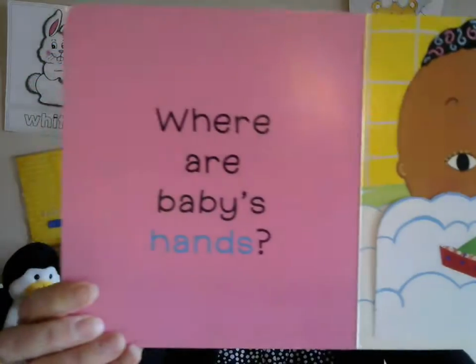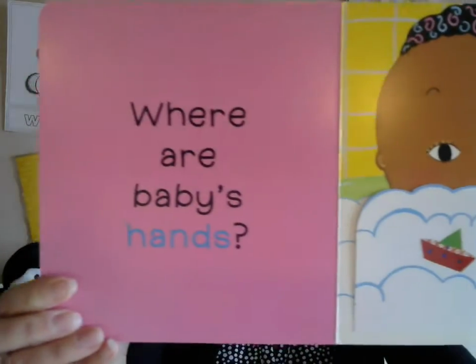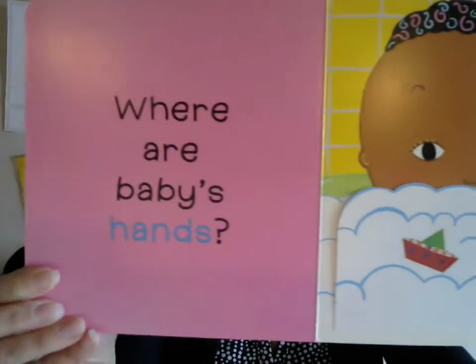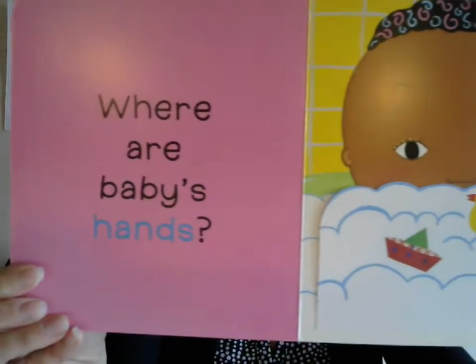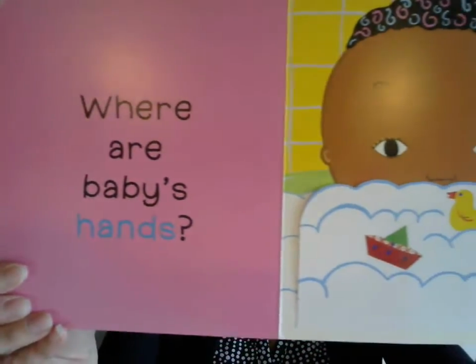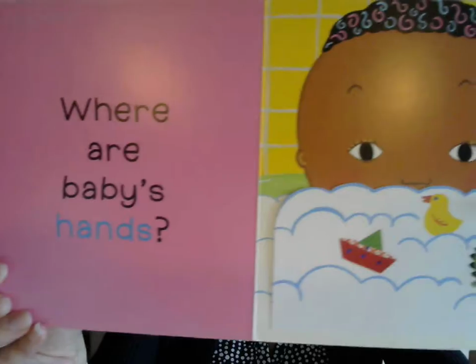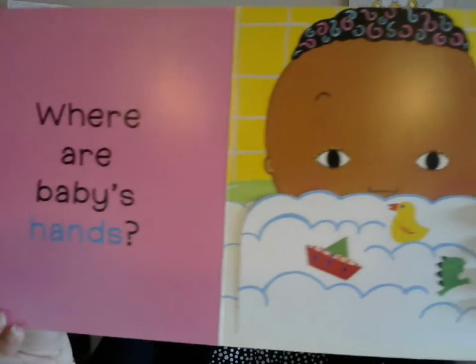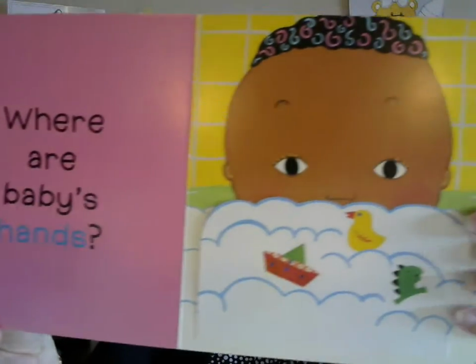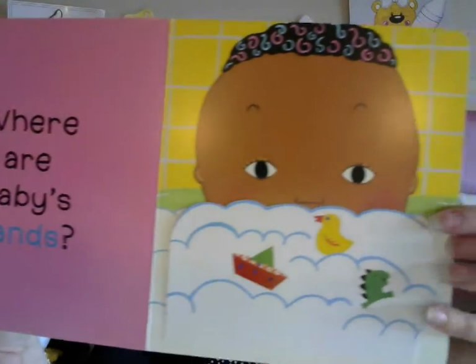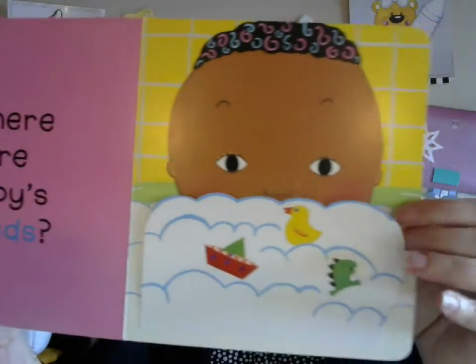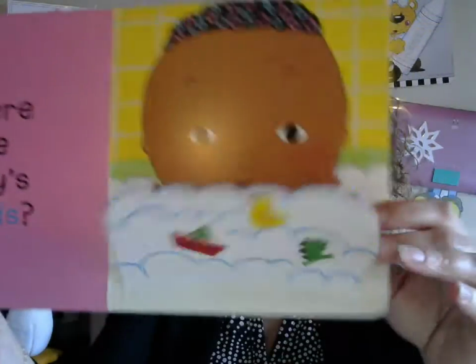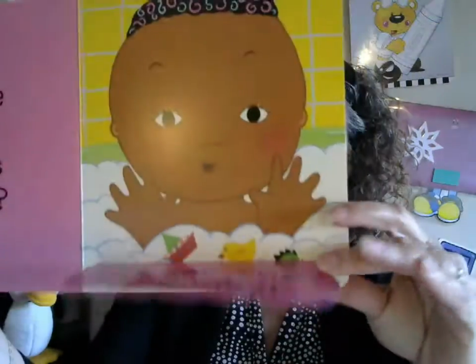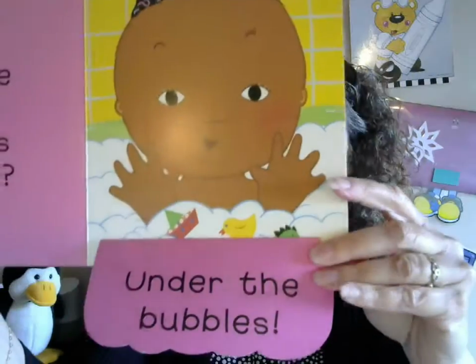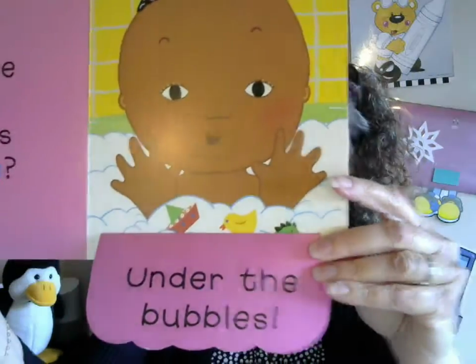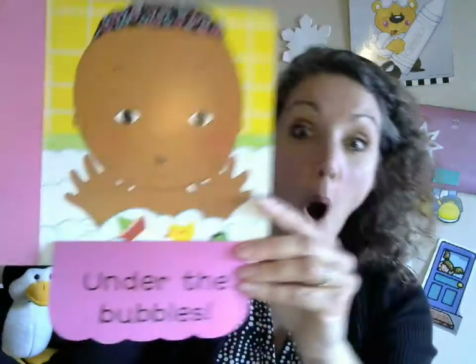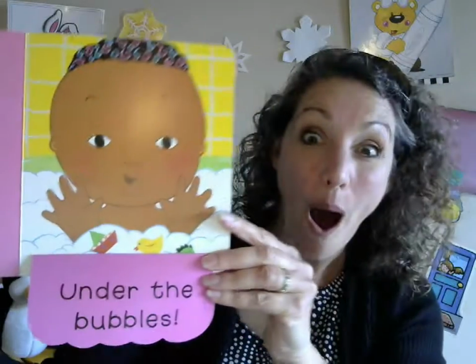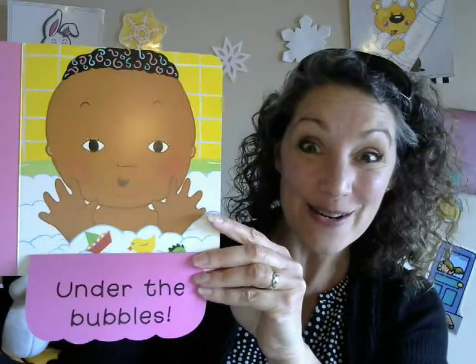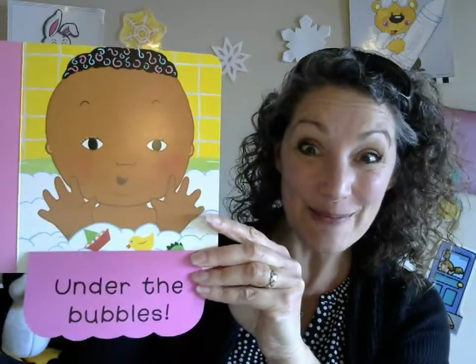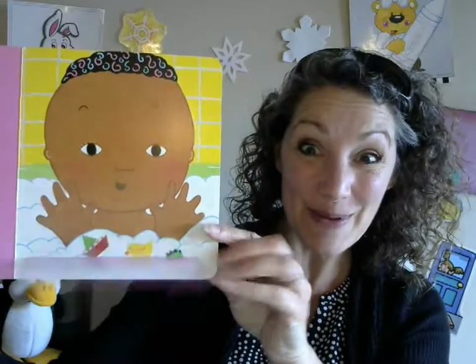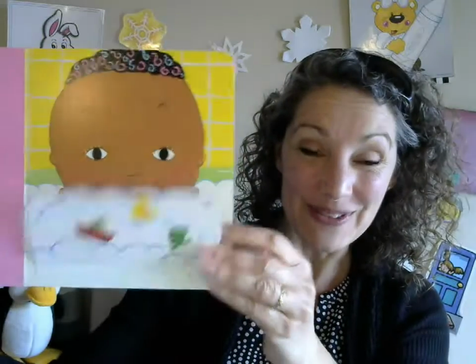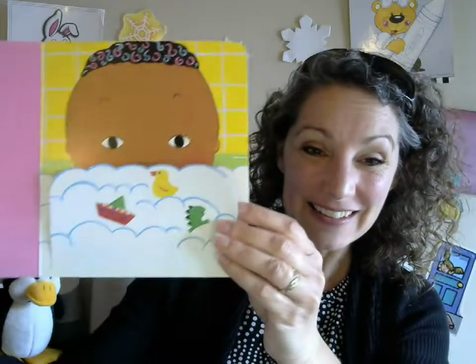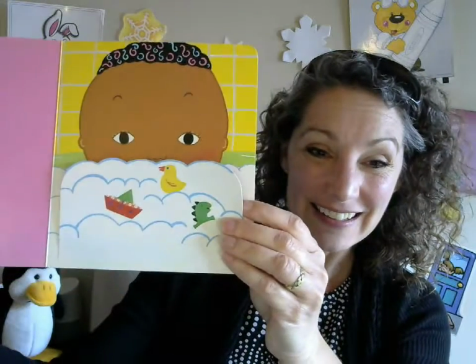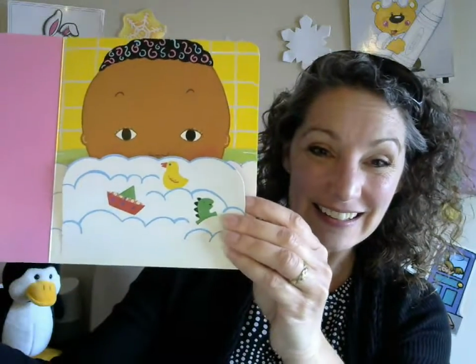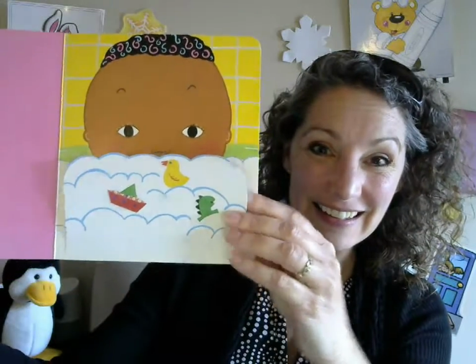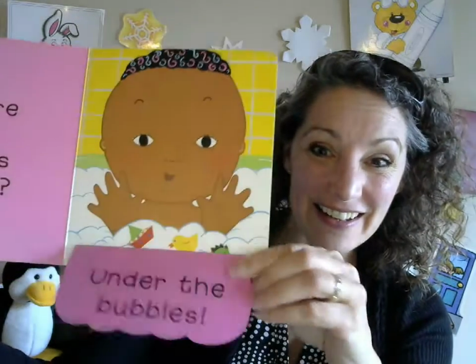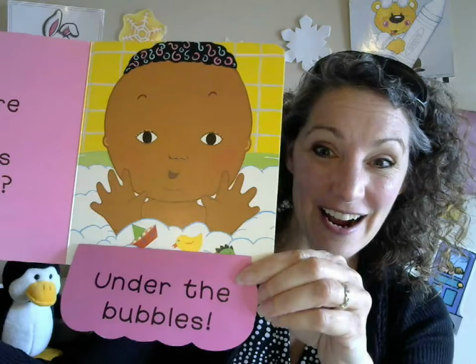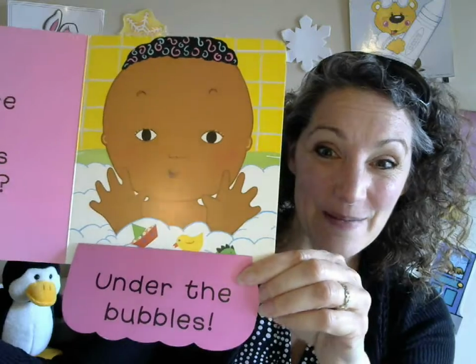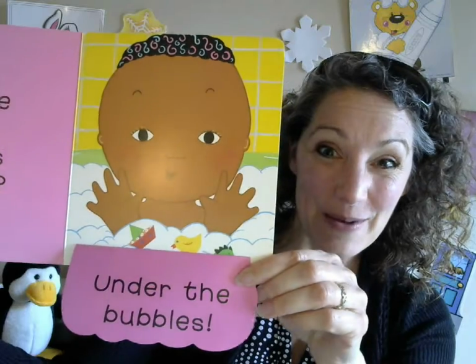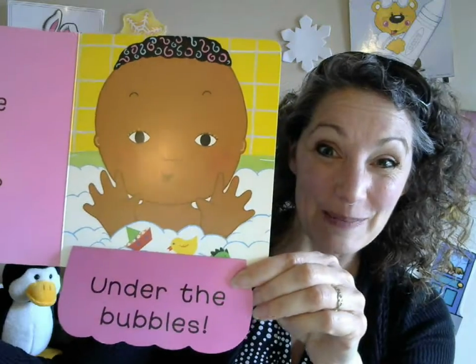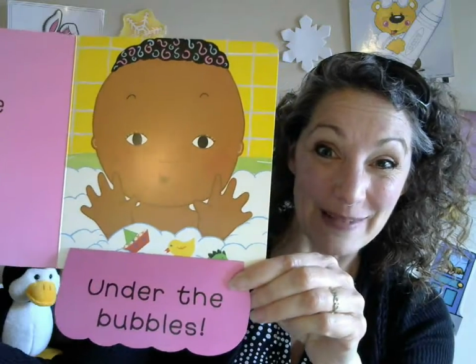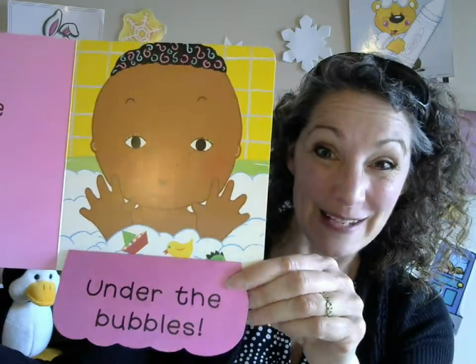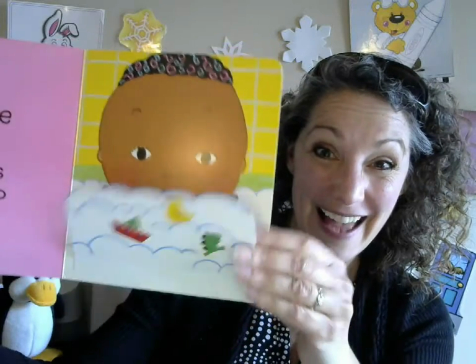Where are baby's hands? Under the bubbles — there they are! Peekaboo! Splash, splash, splash!